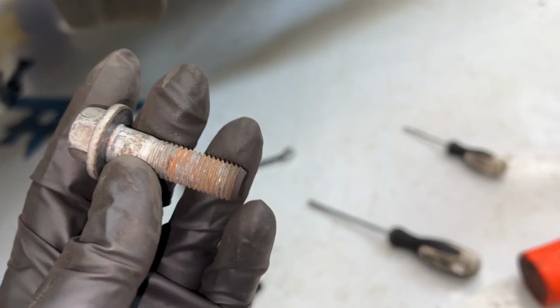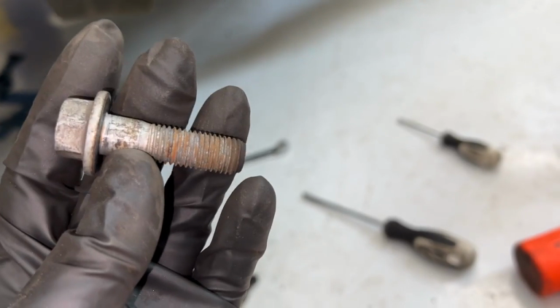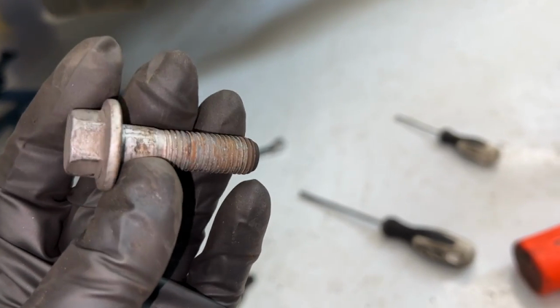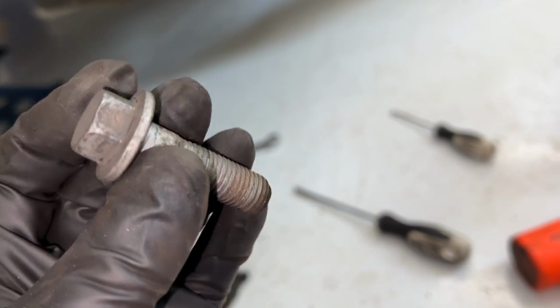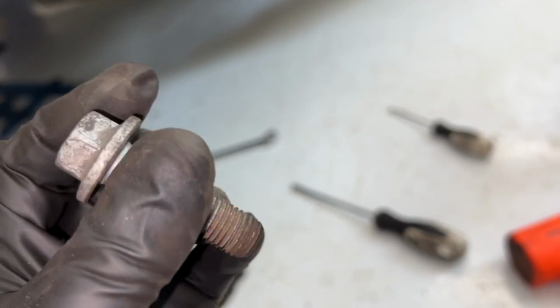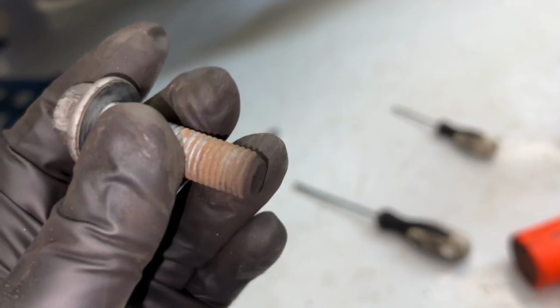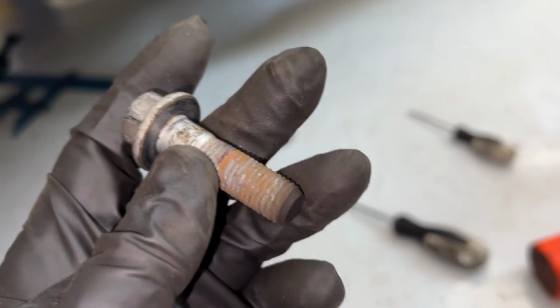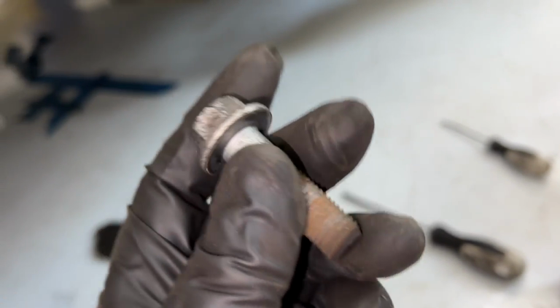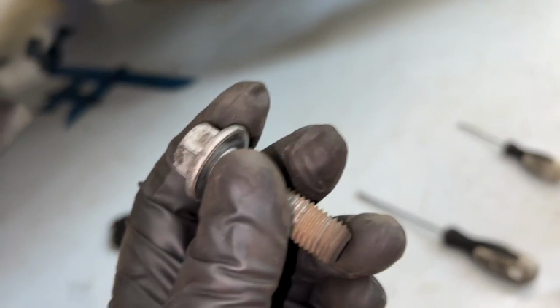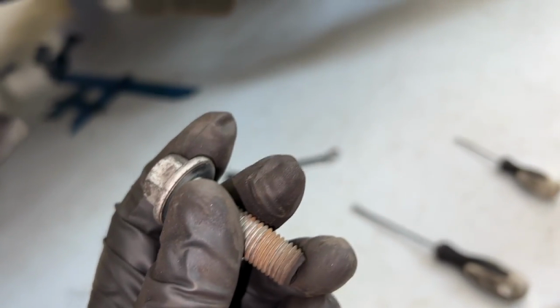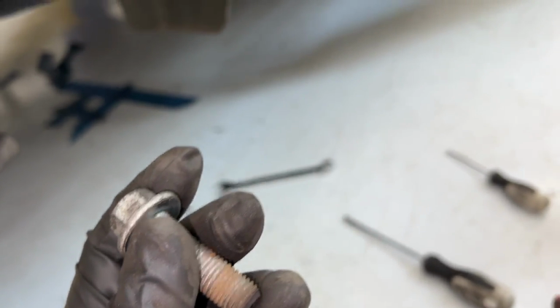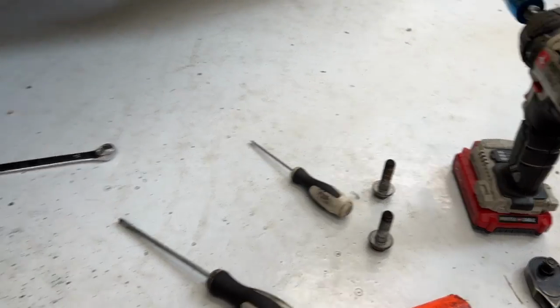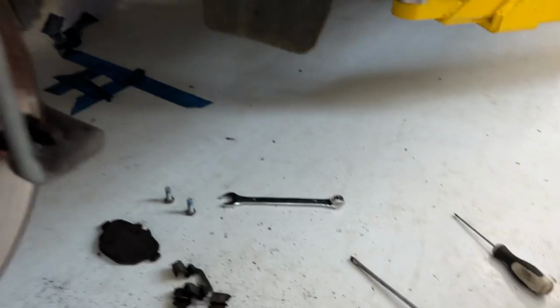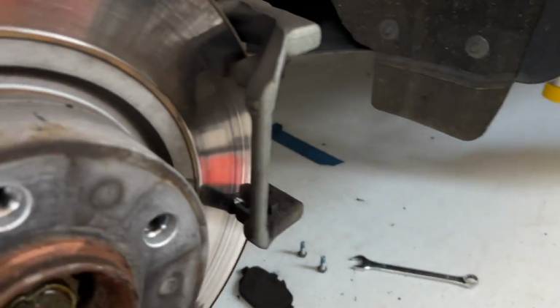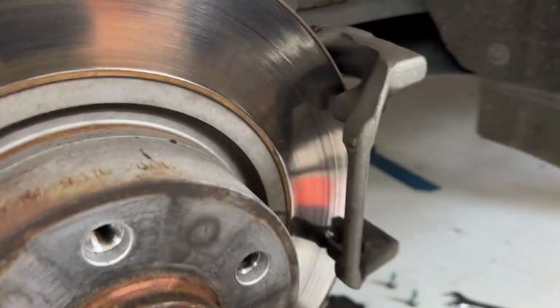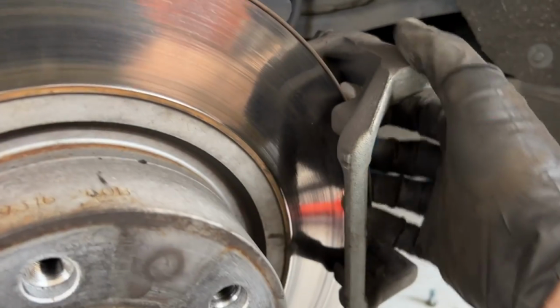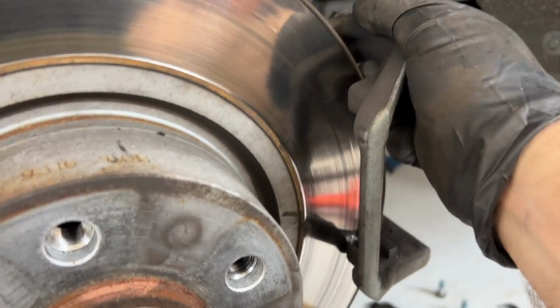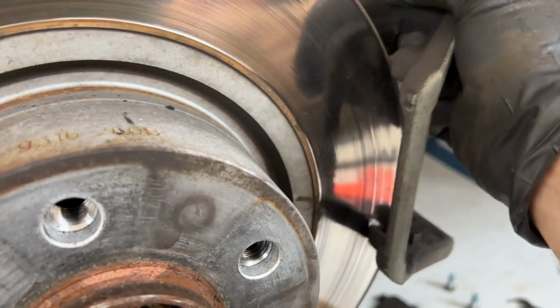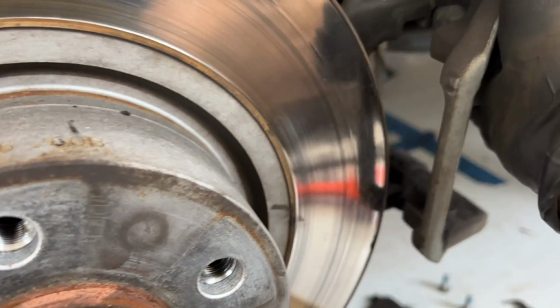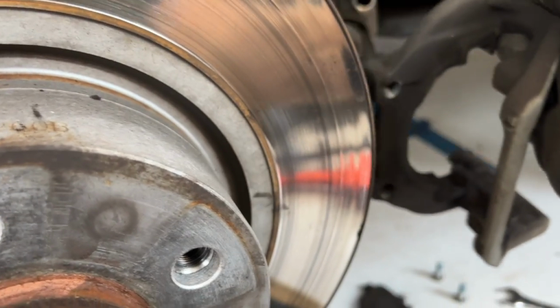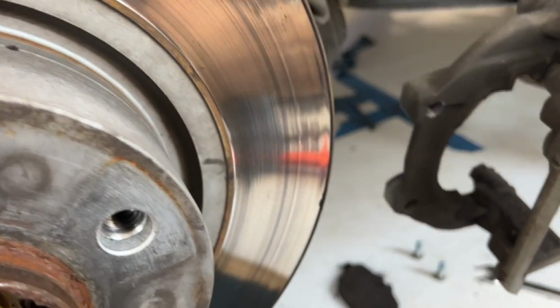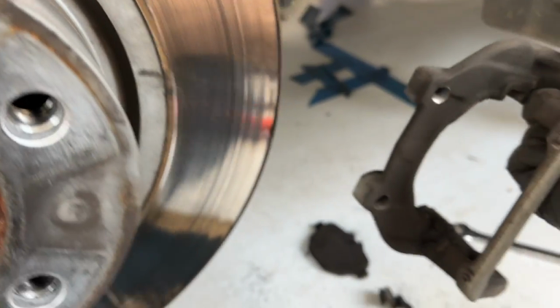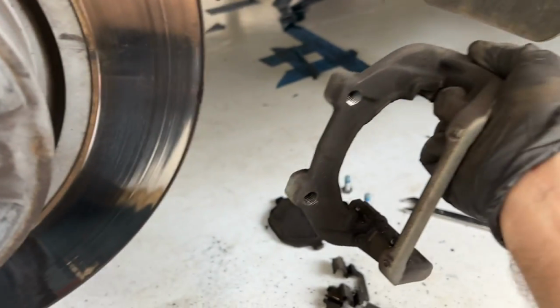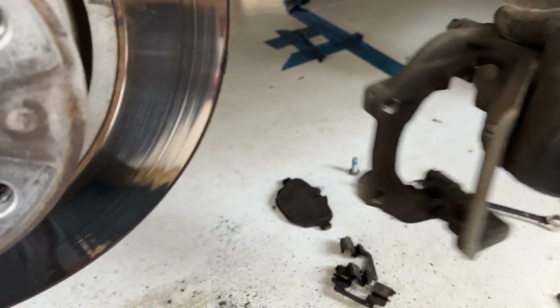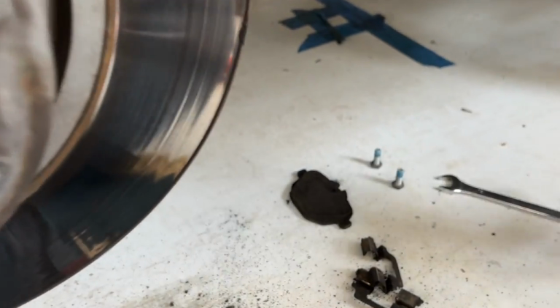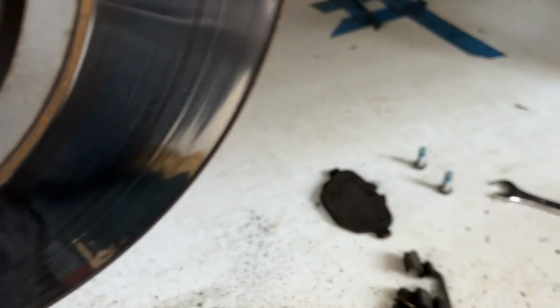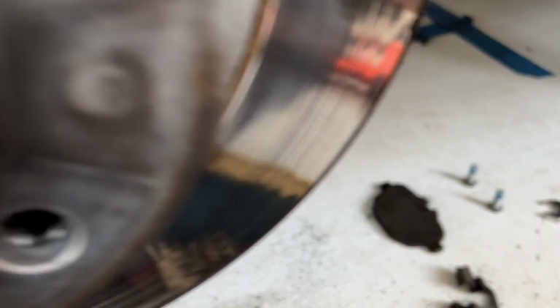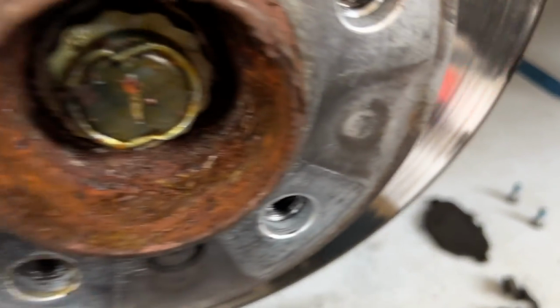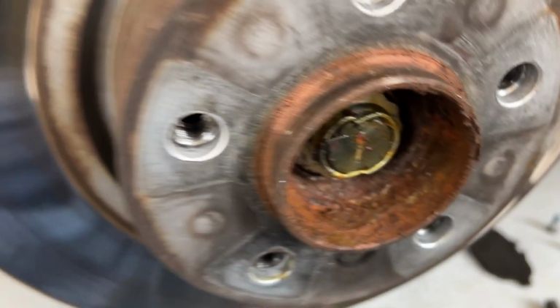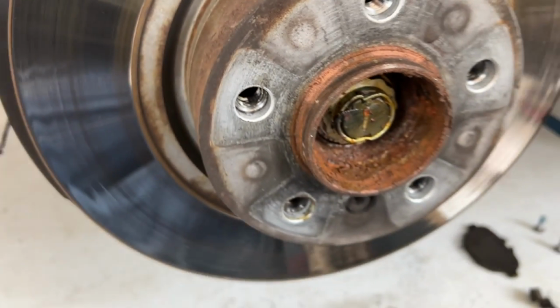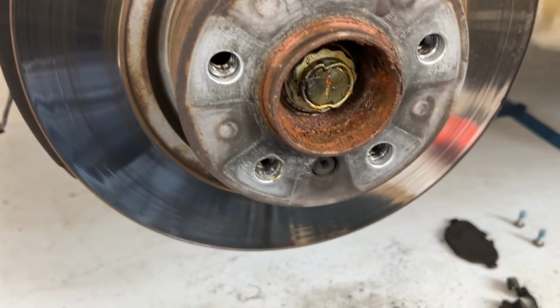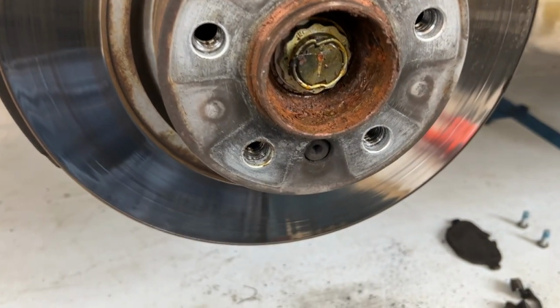All right, this is what that bolt looks like. Now just remove the second one. Bolt number two is out. As soon as both are out this is going to be loose — you can just take it right off and you have access to your rotor.